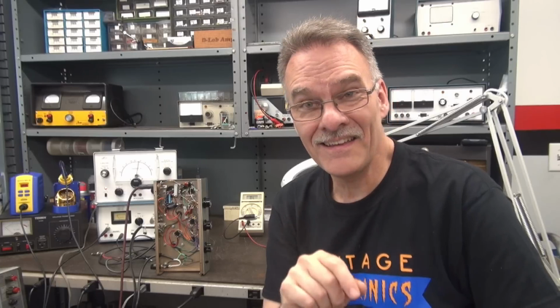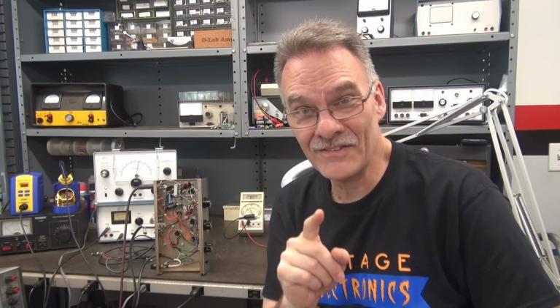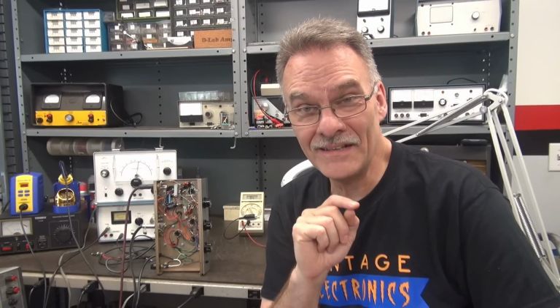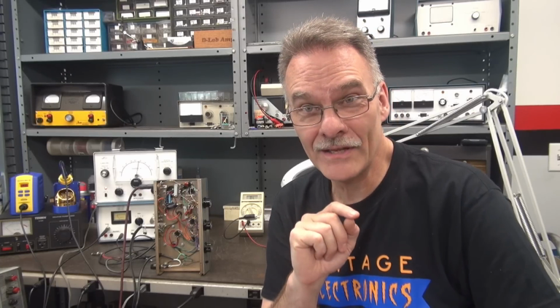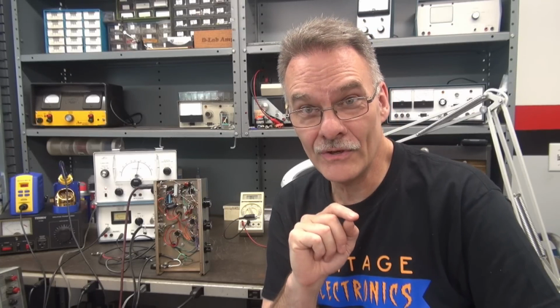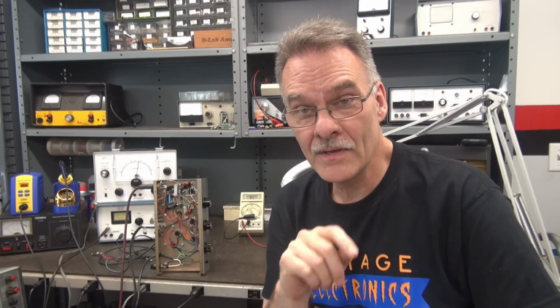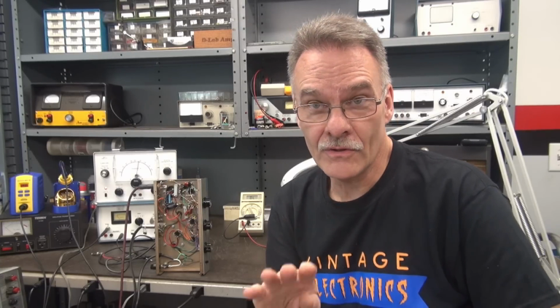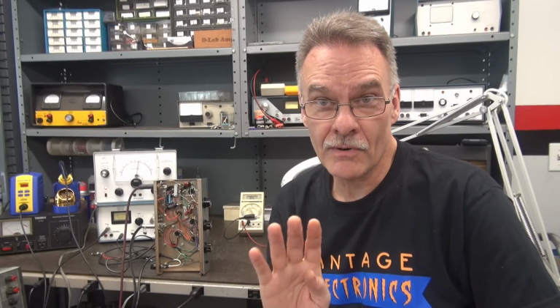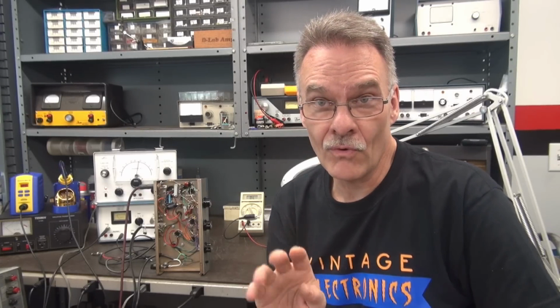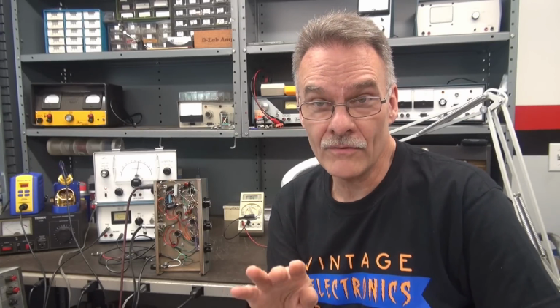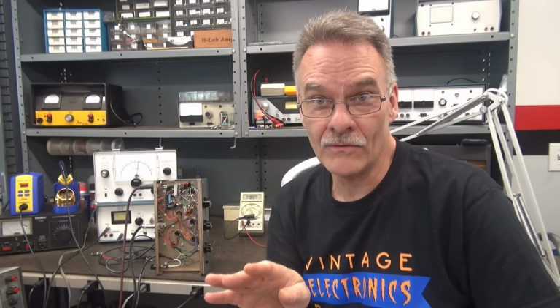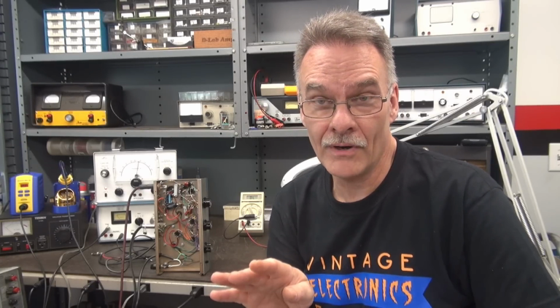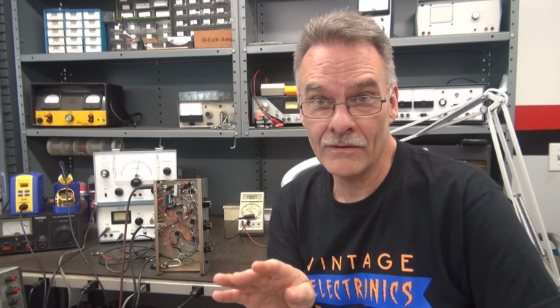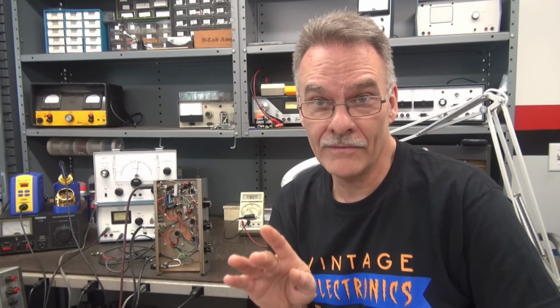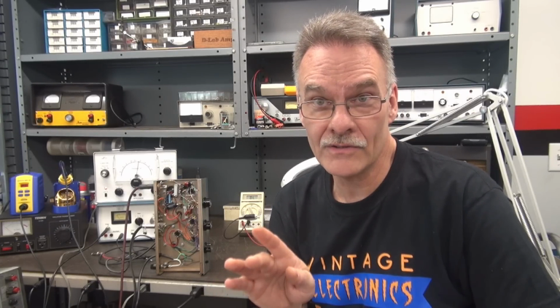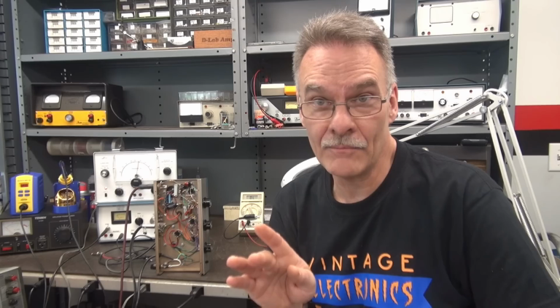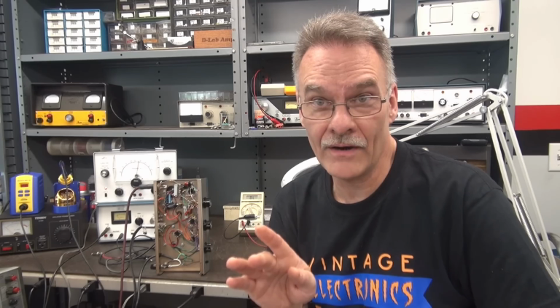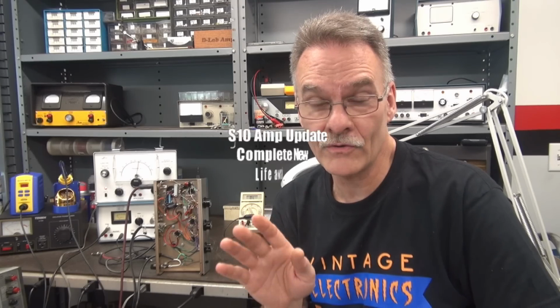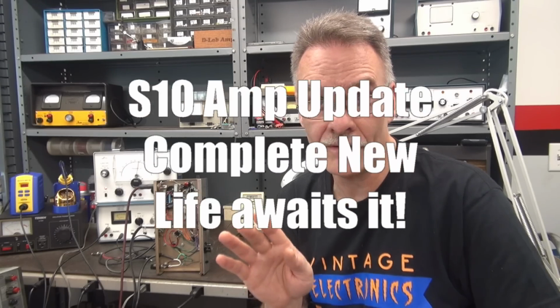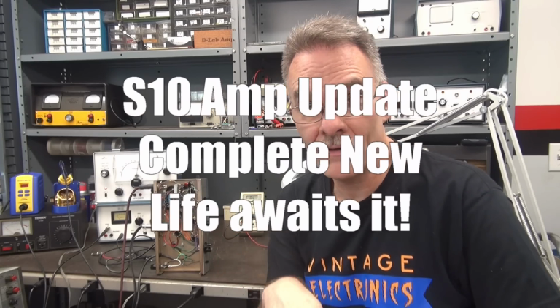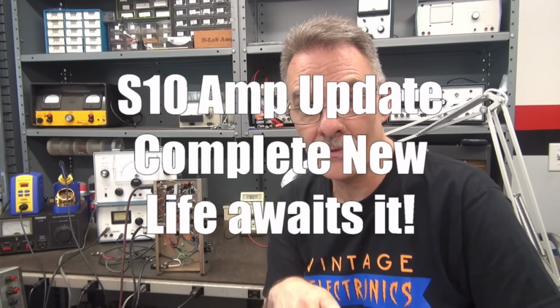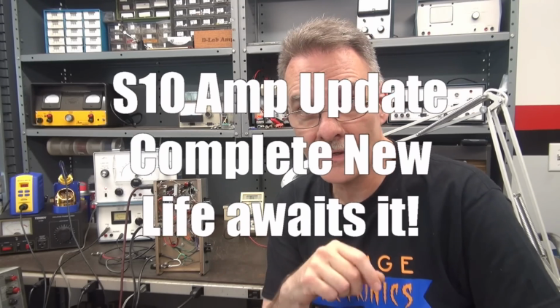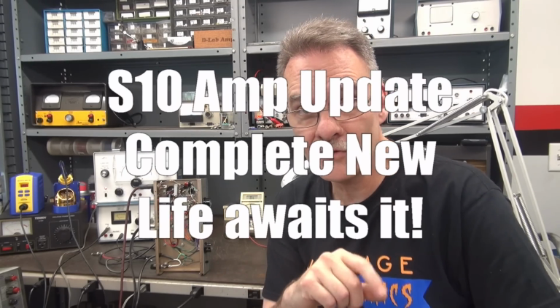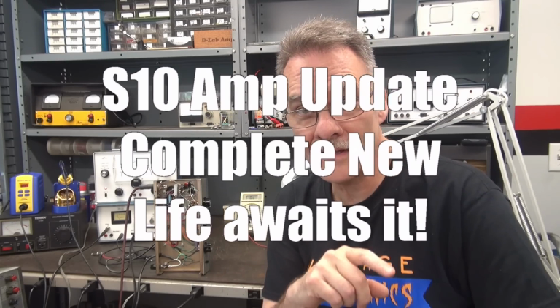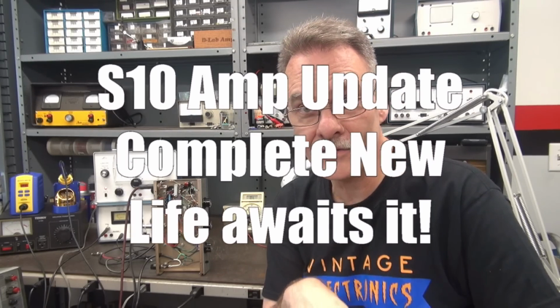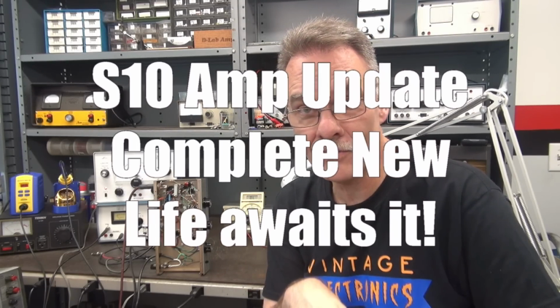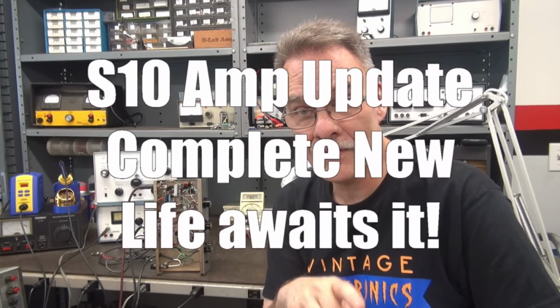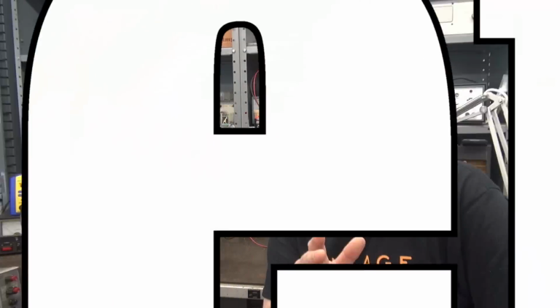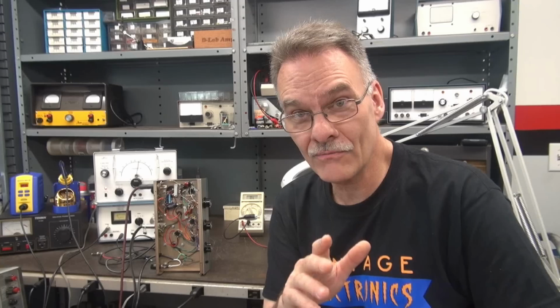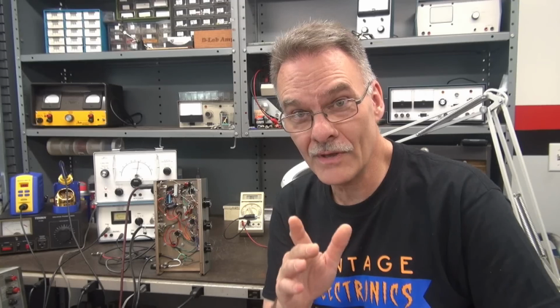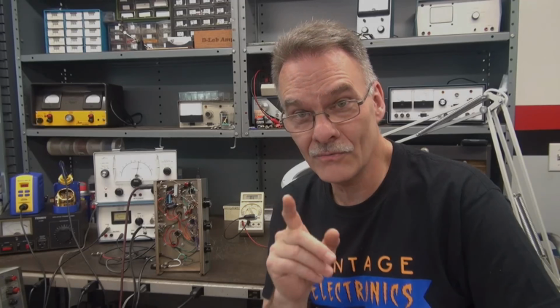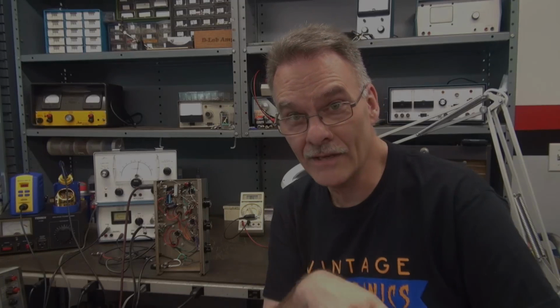That's what D-Lab likes to do. This is part four and the final part of the S10 amplifier retrofit. Hope you enjoyed it — we'll see you again.